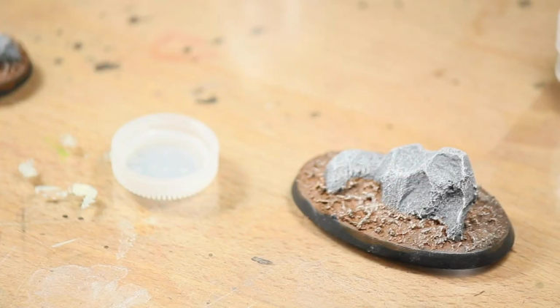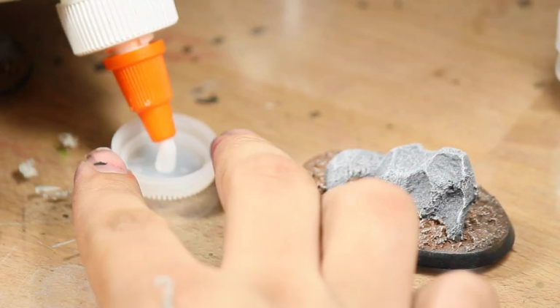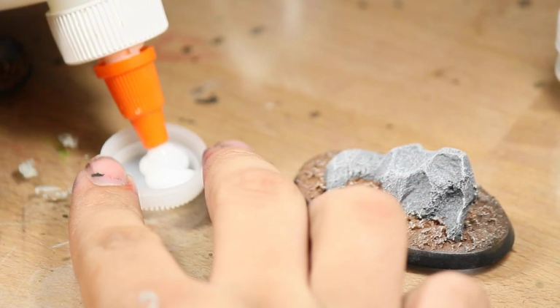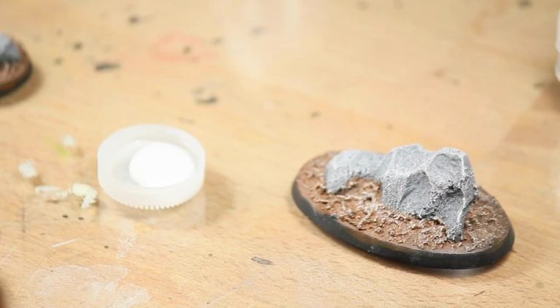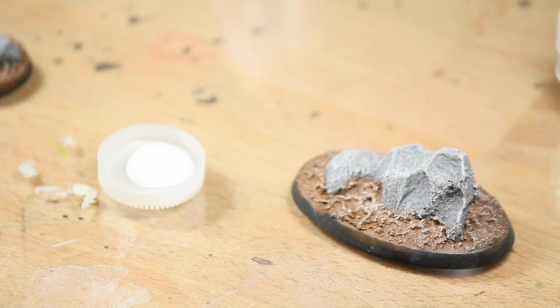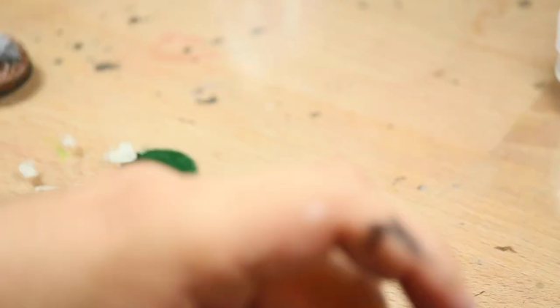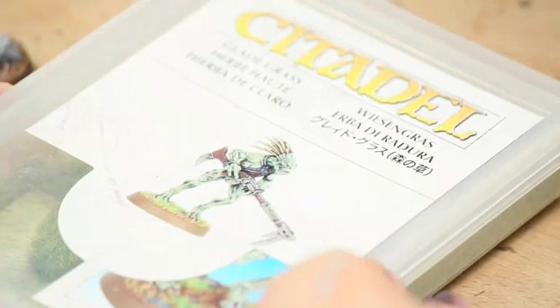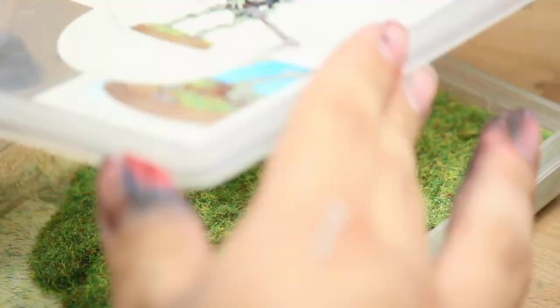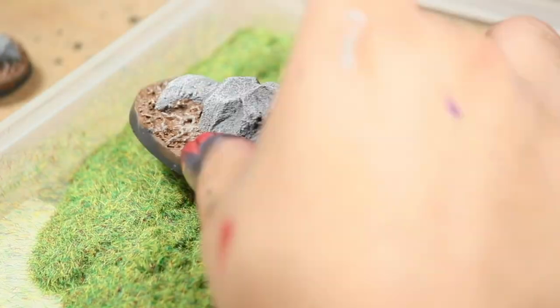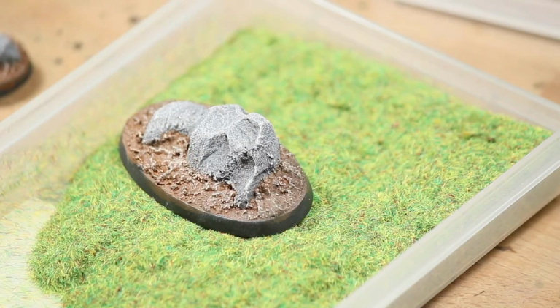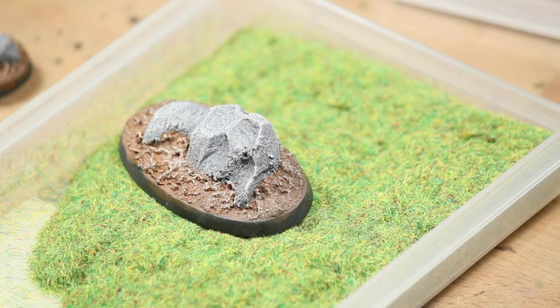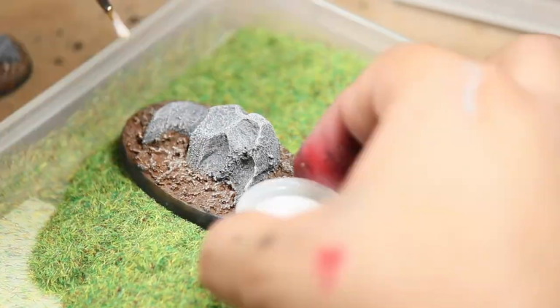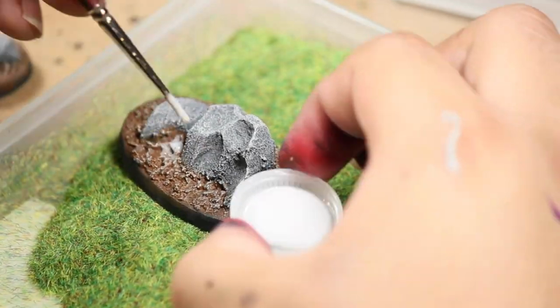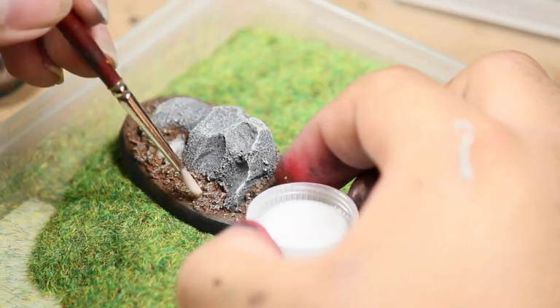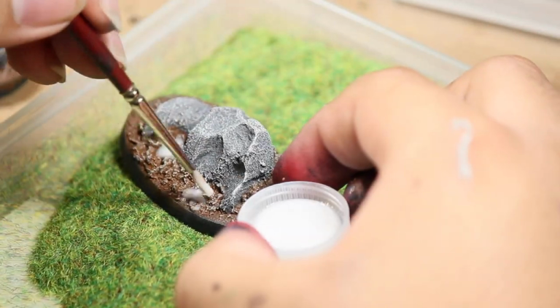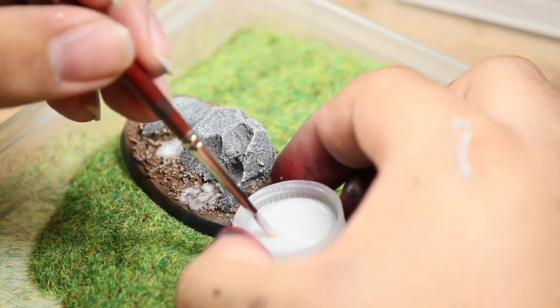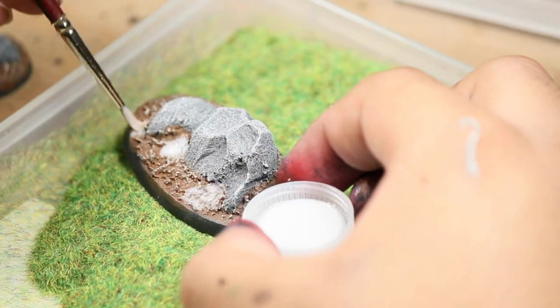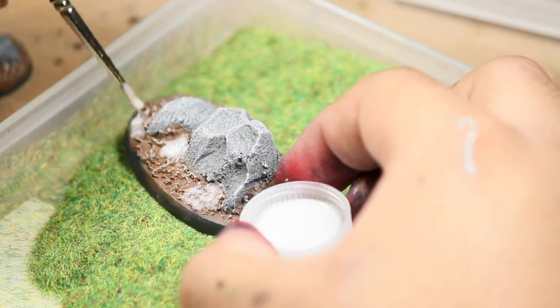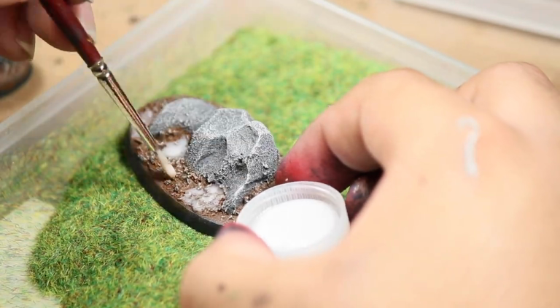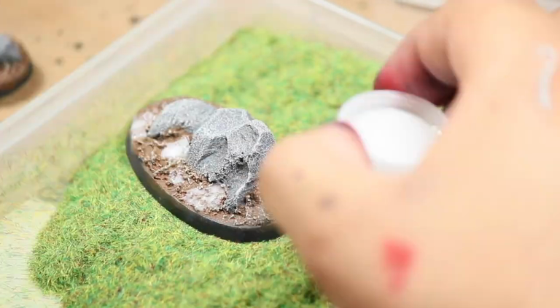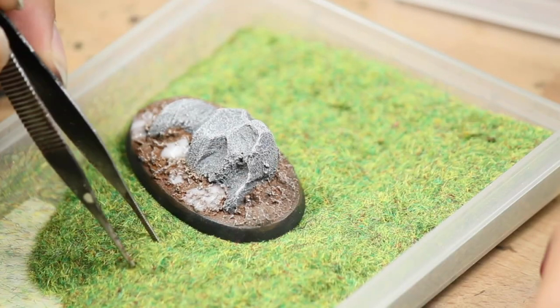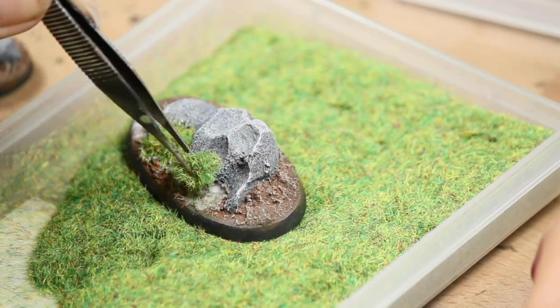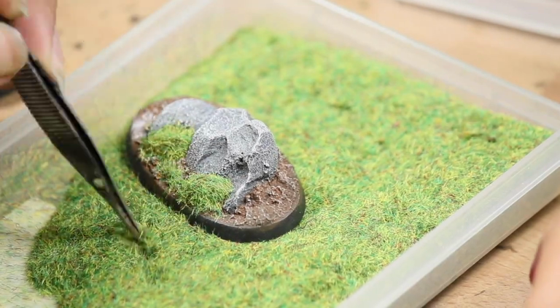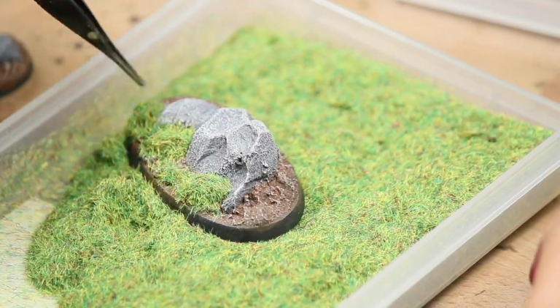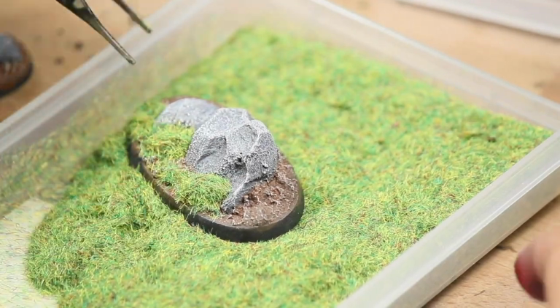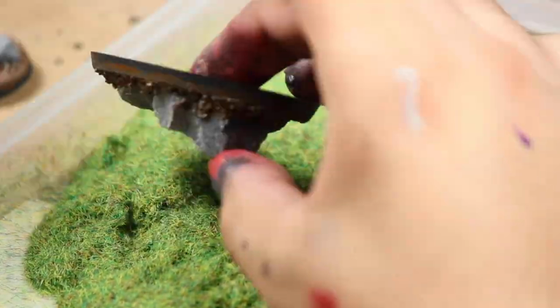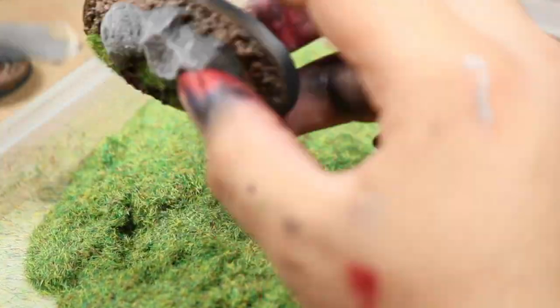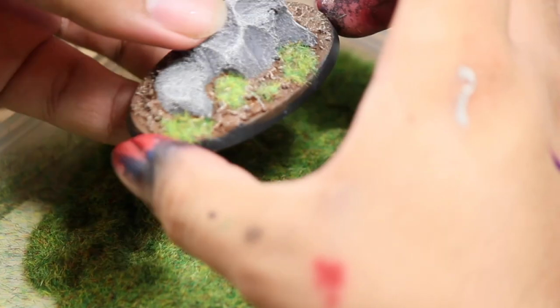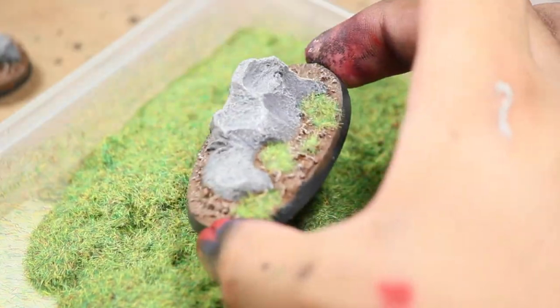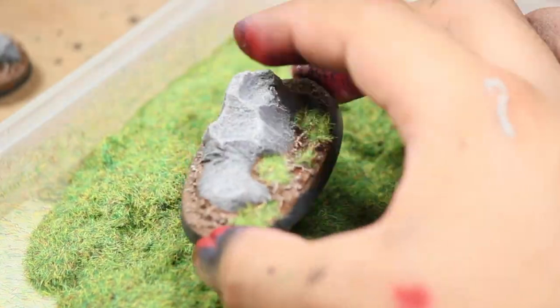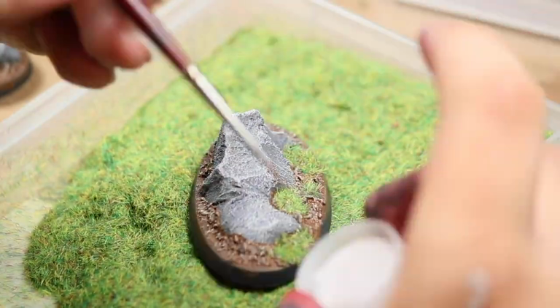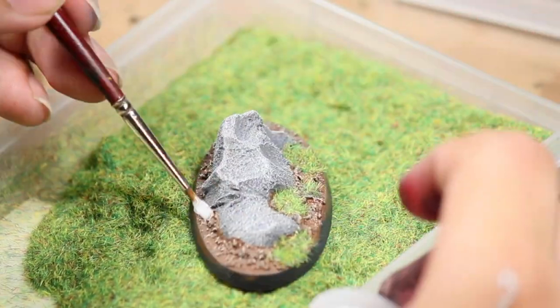Next I applied some static grass to the bases using a few drops of Elmer's glue to make some patches of grass. I applied the green static grass to the bases using tweezers.